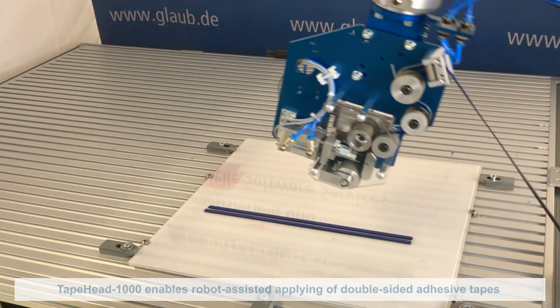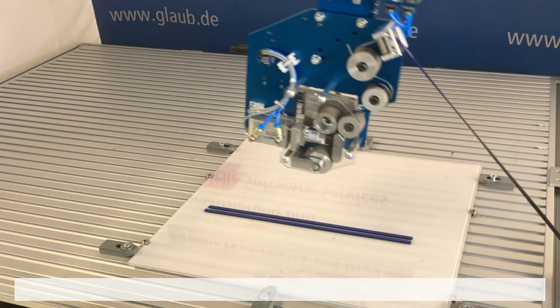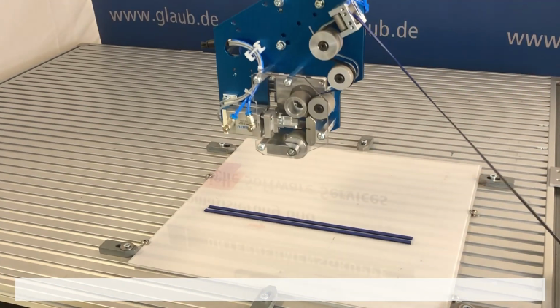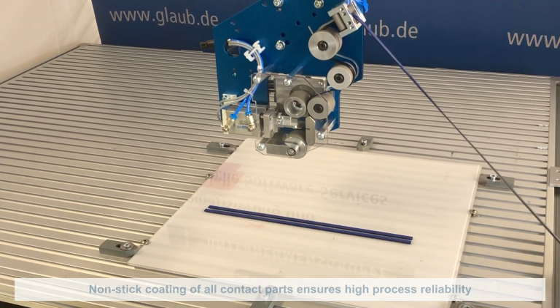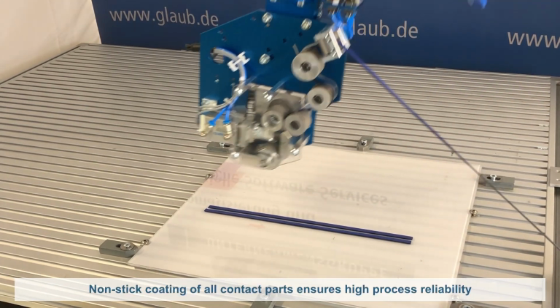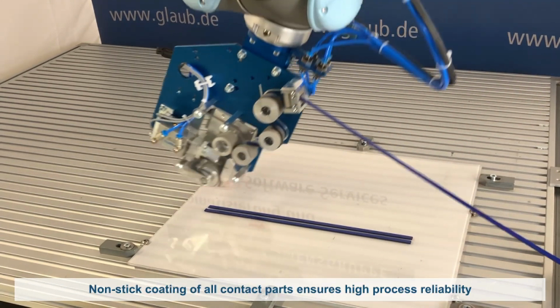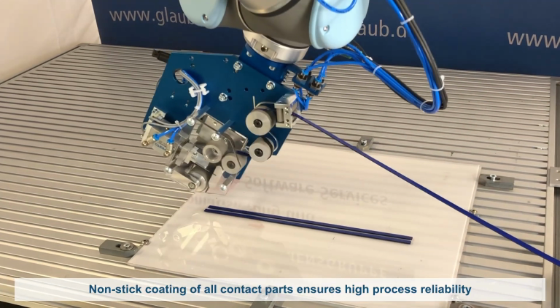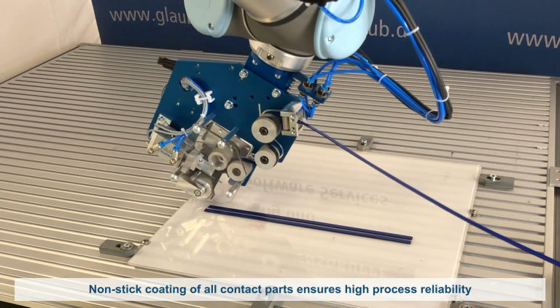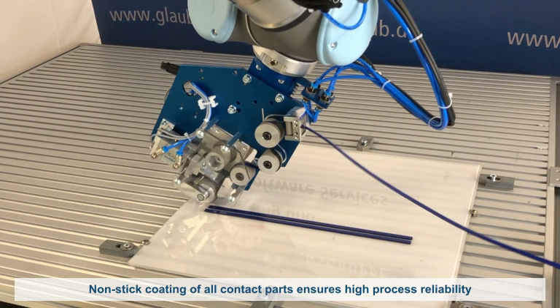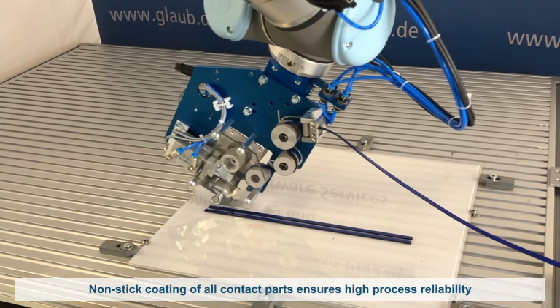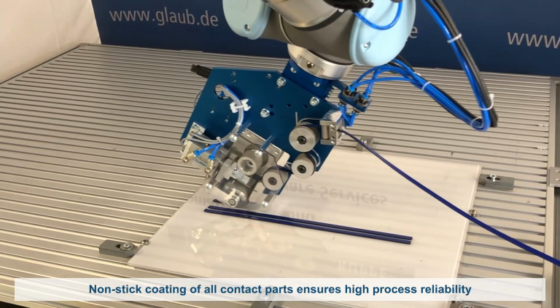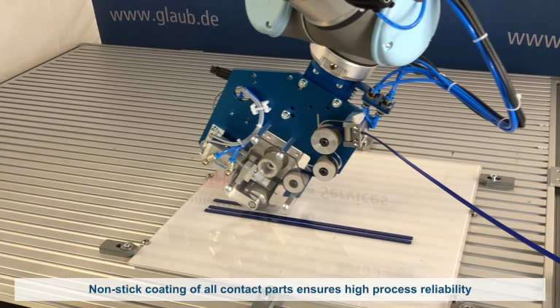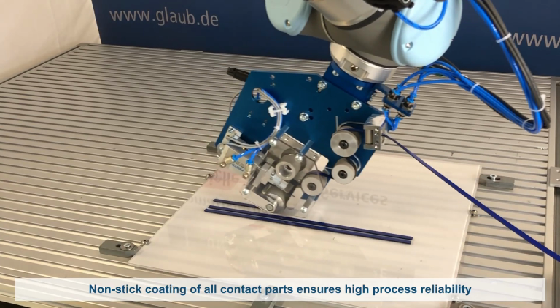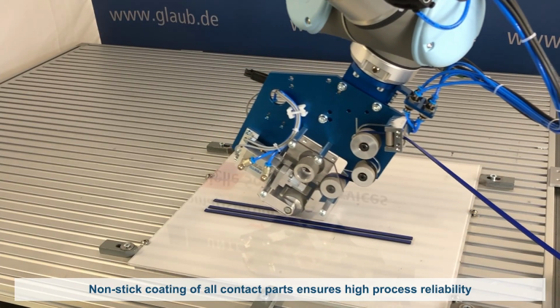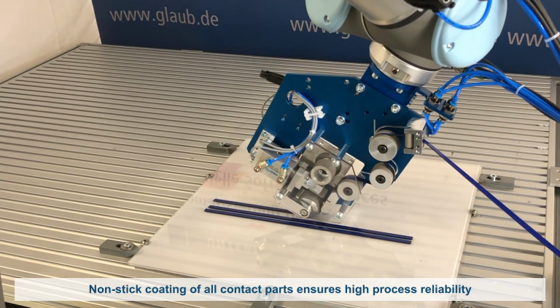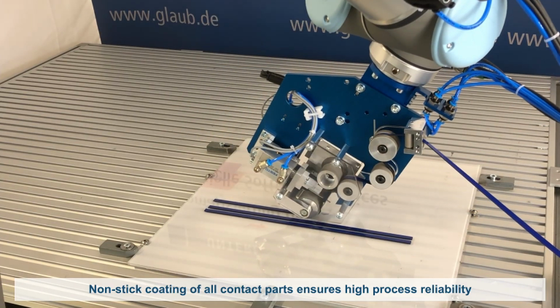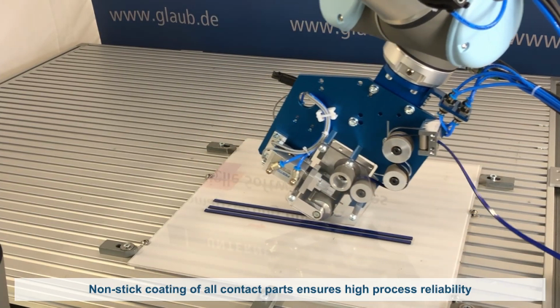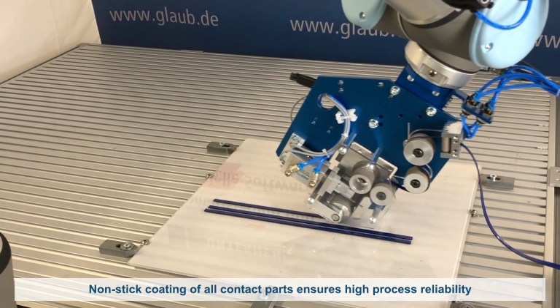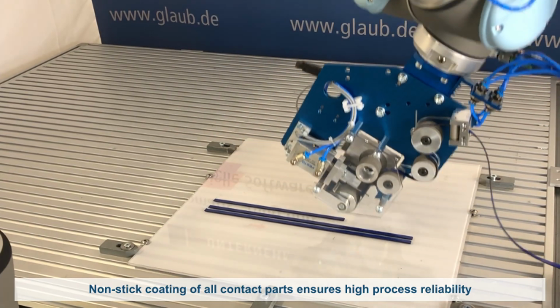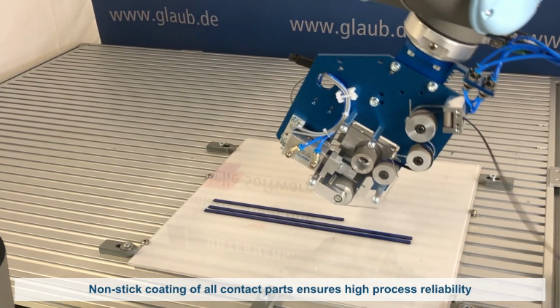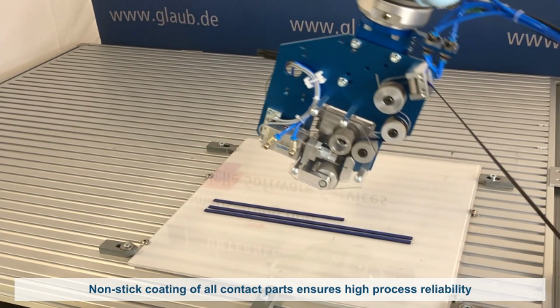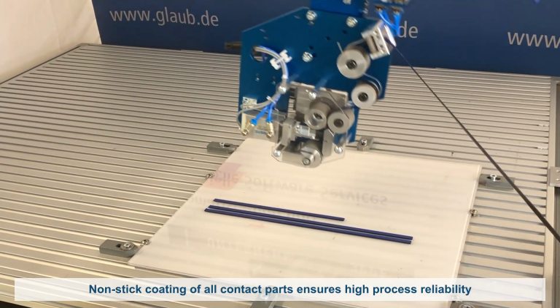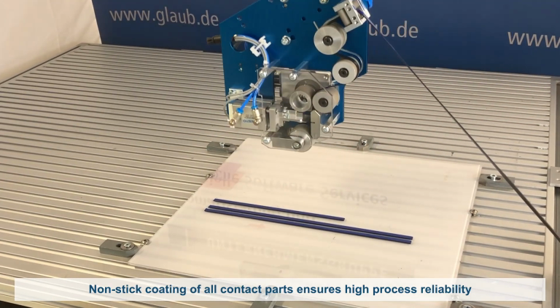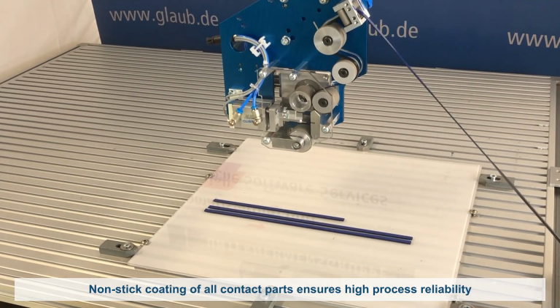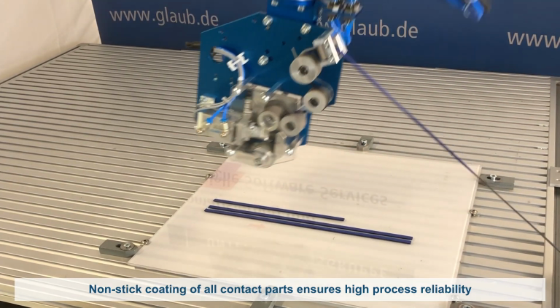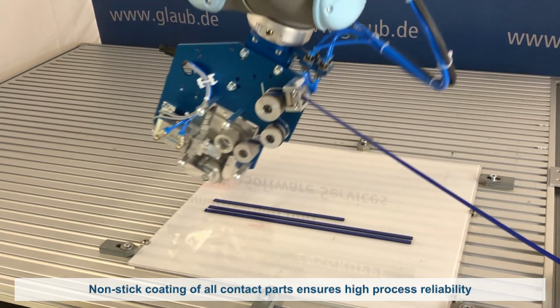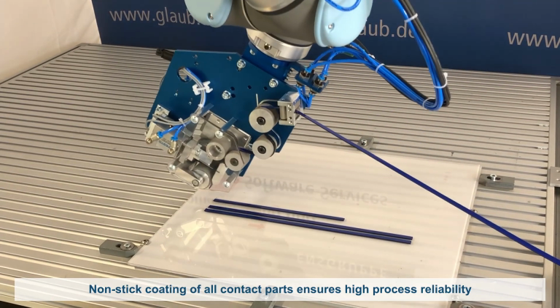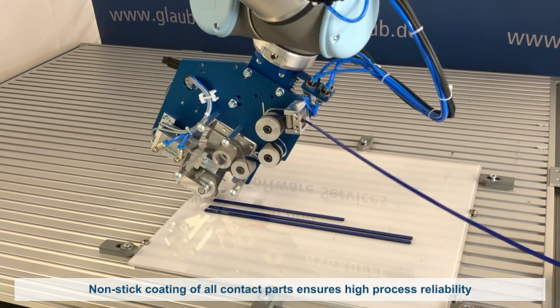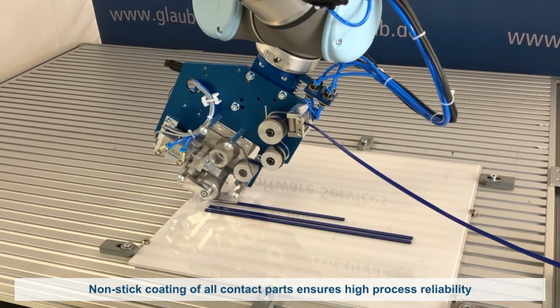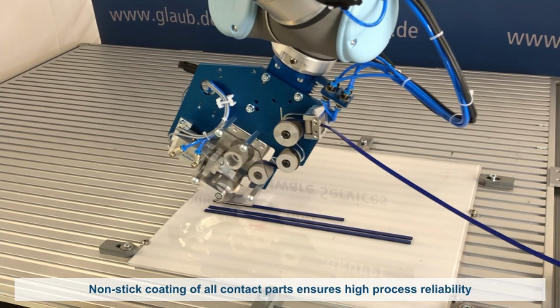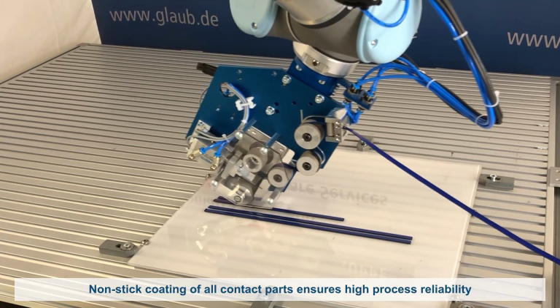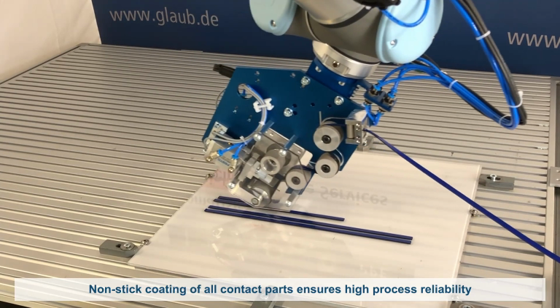The robust and maintenance-free design ensures a high level of process reliability, thanks to the non-stick coating of all contact parts.